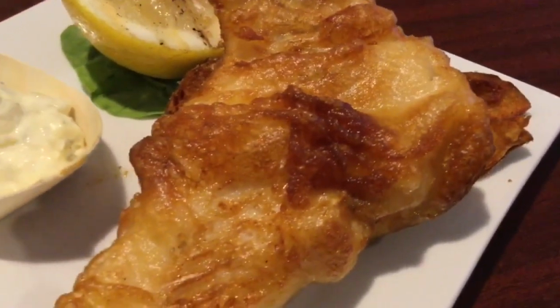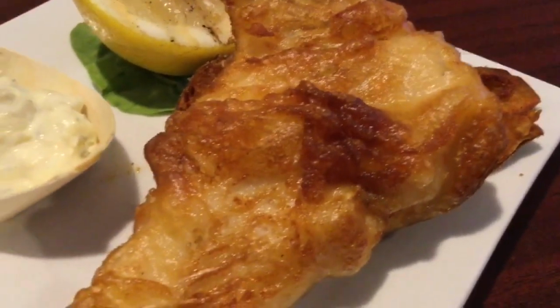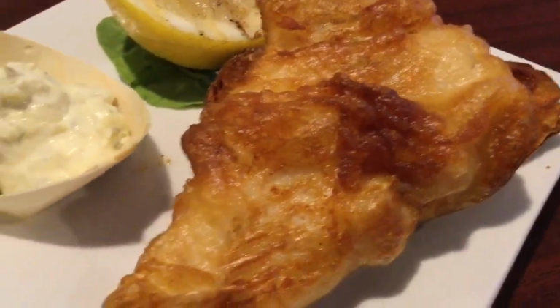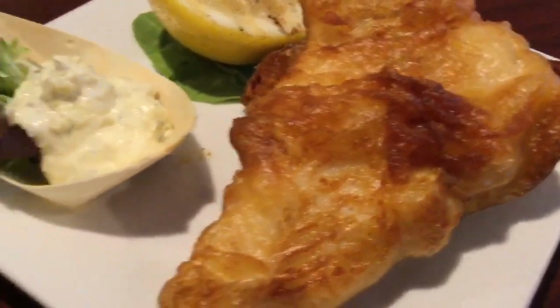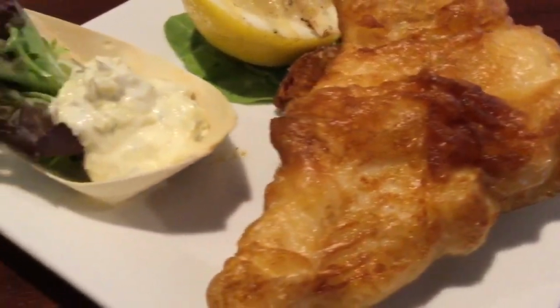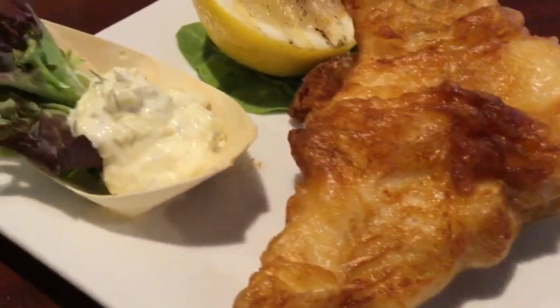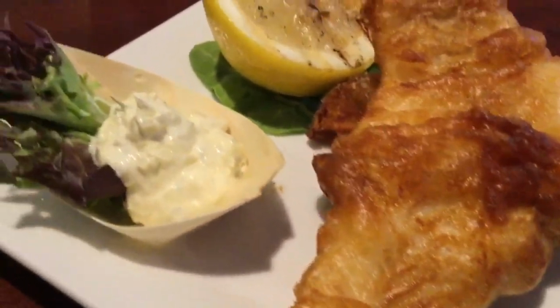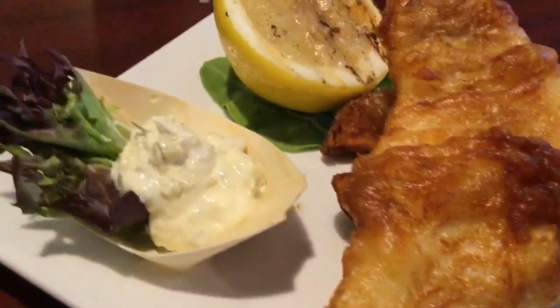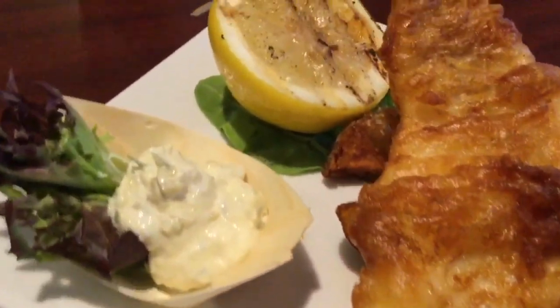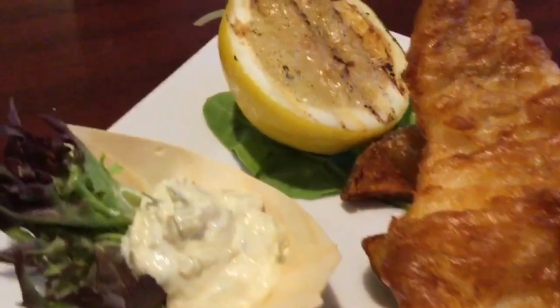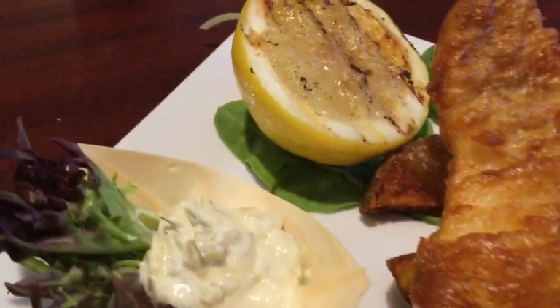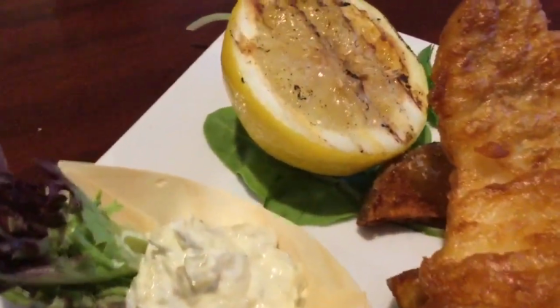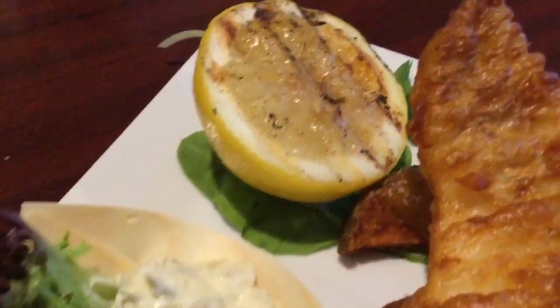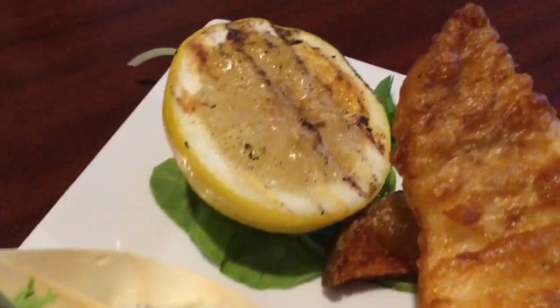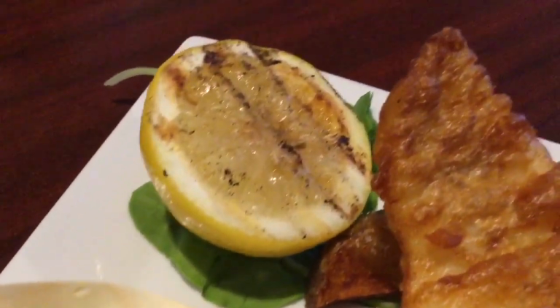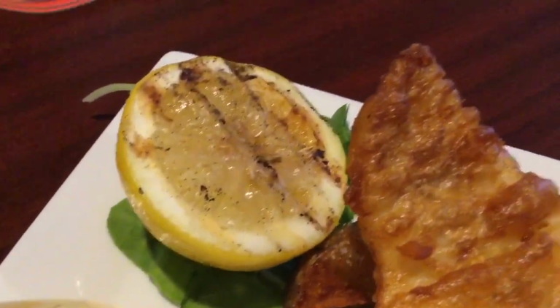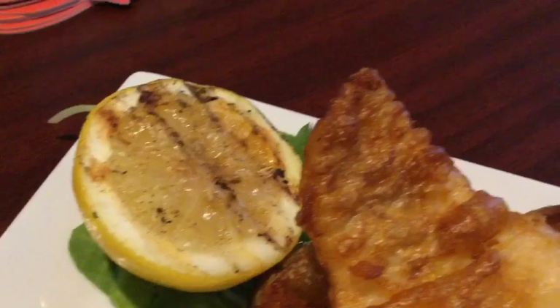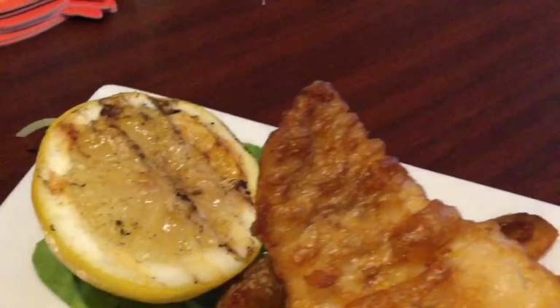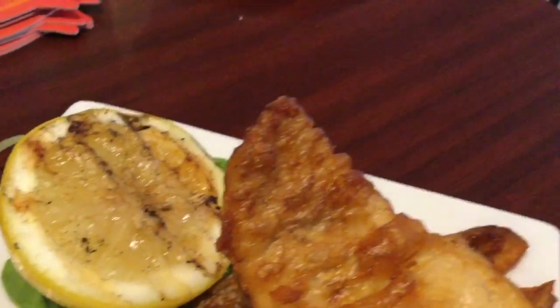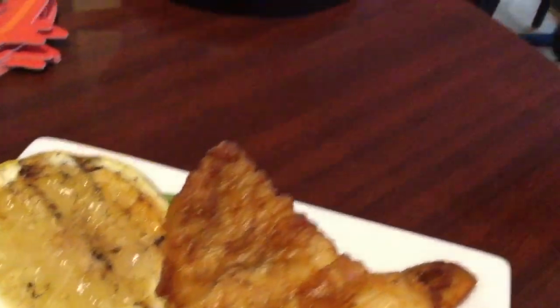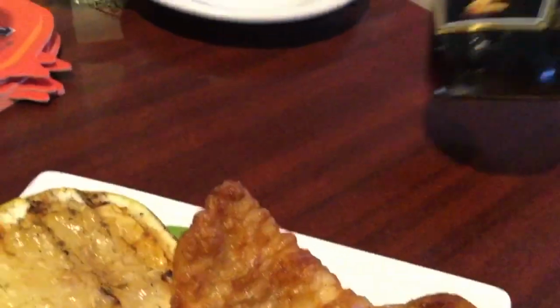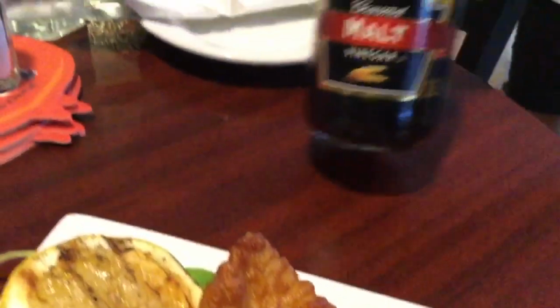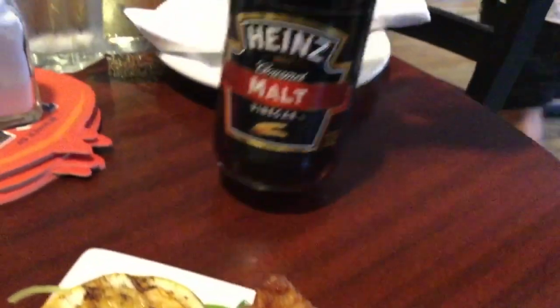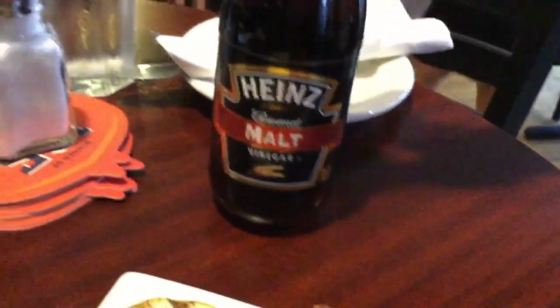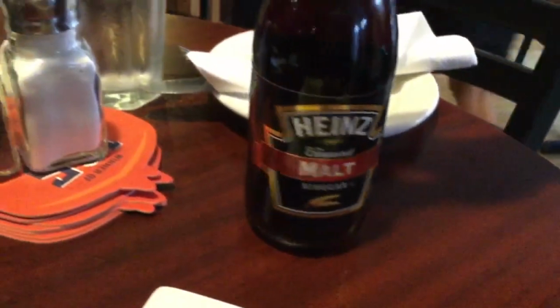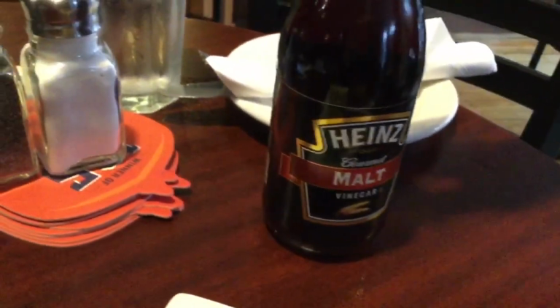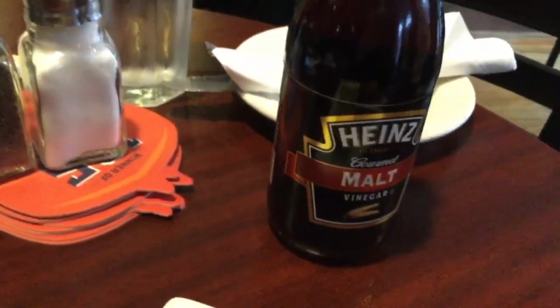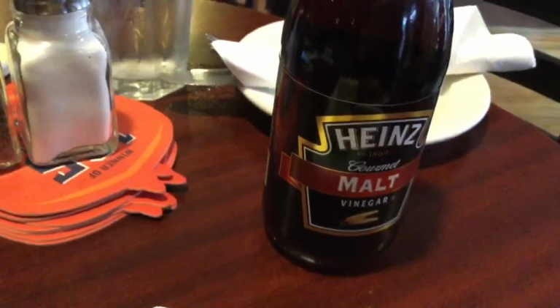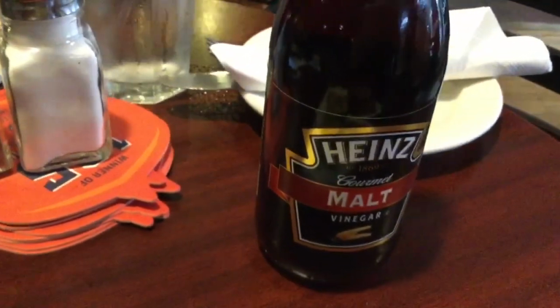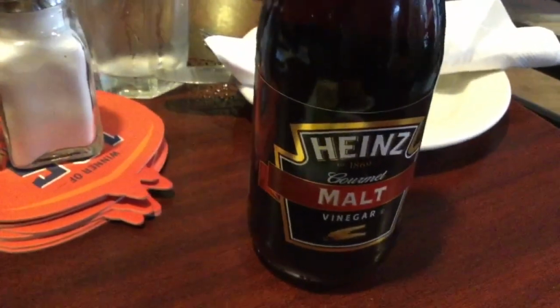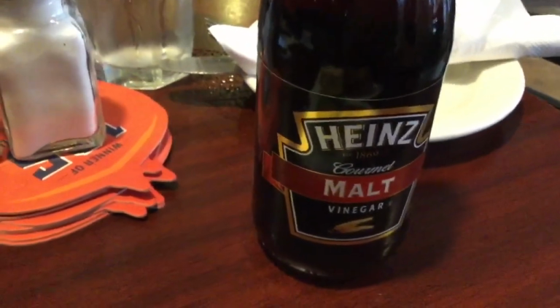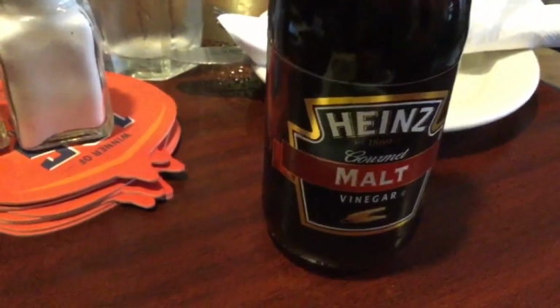Here we have your Bermuda fish and chips — it's beer batter and our potato wedges. With that we also have the malt vinegar for the fish and chips, and a side of our house tart.